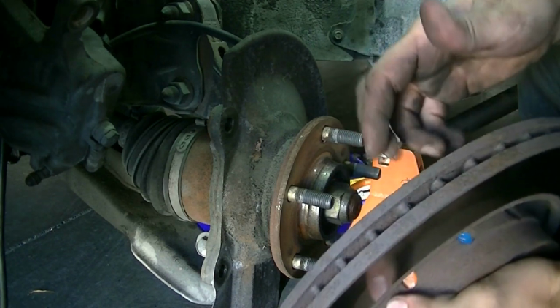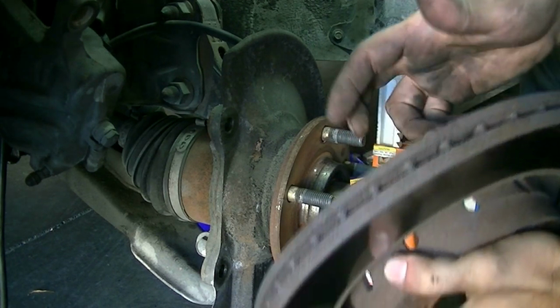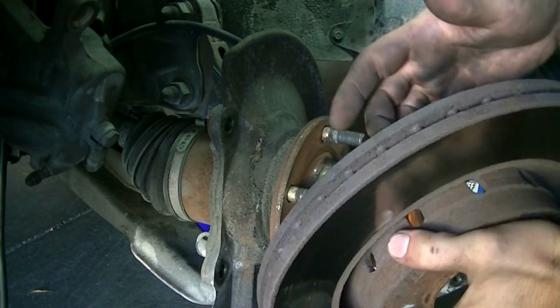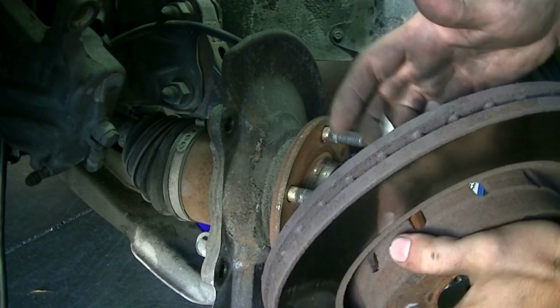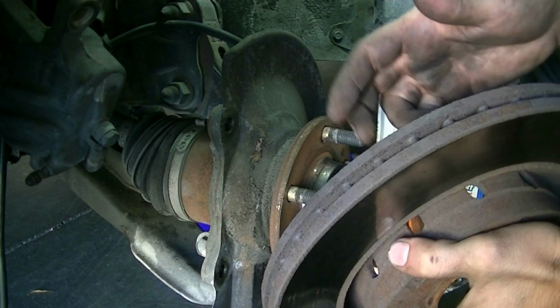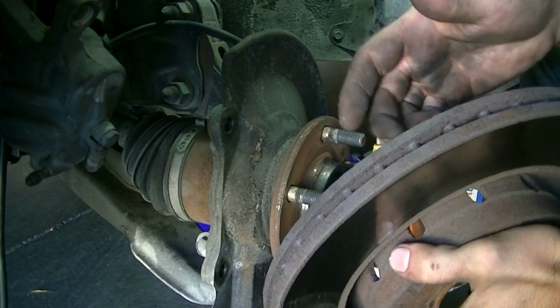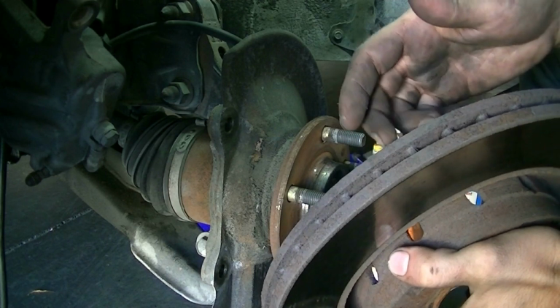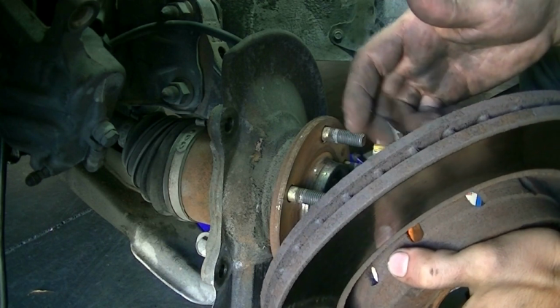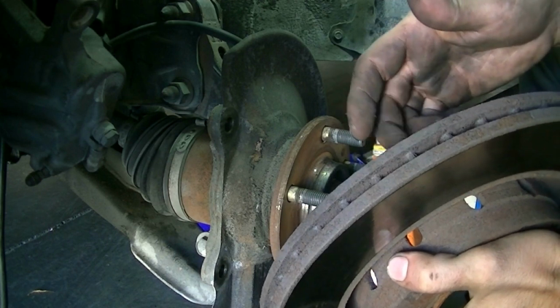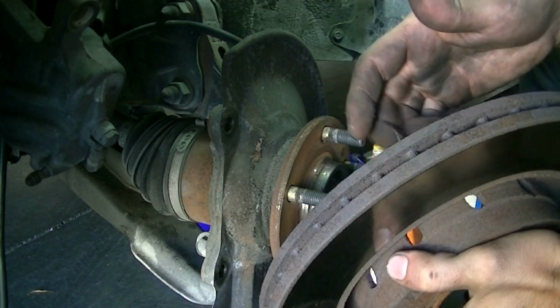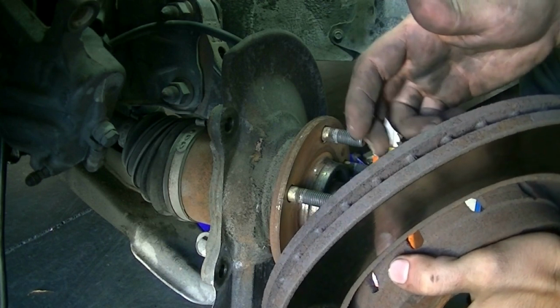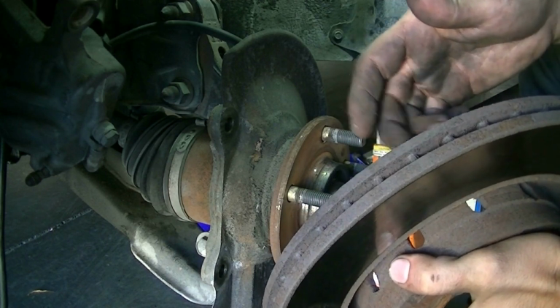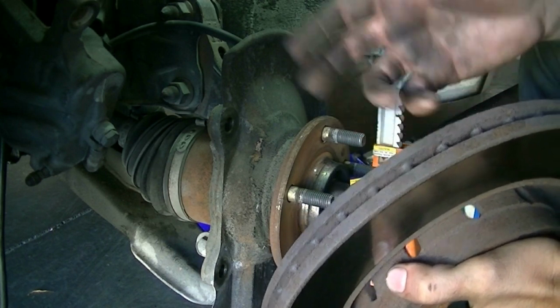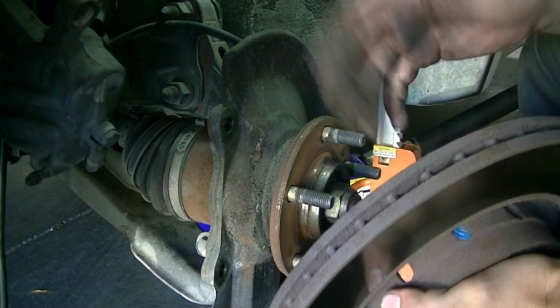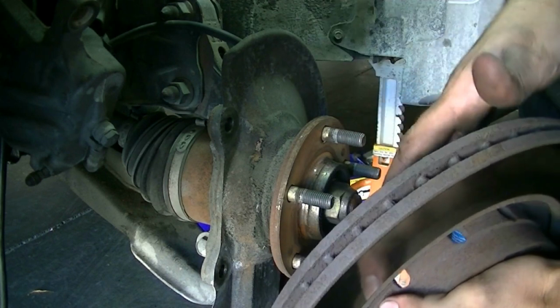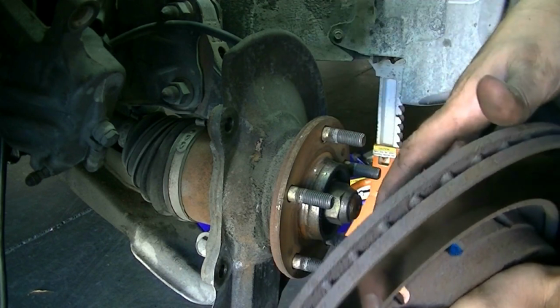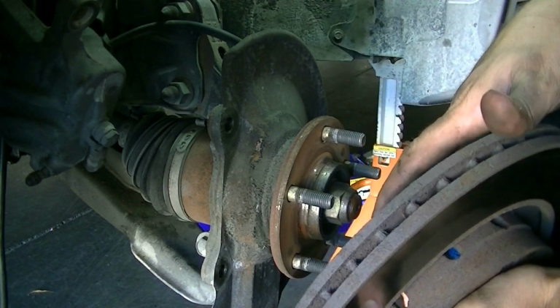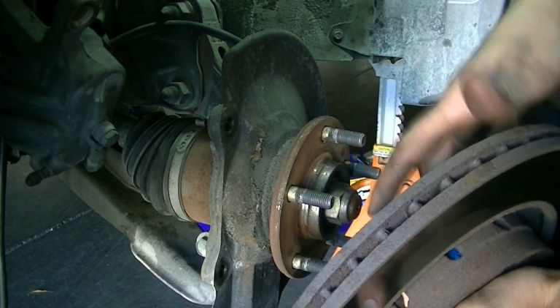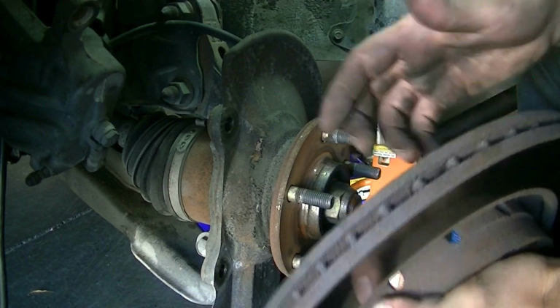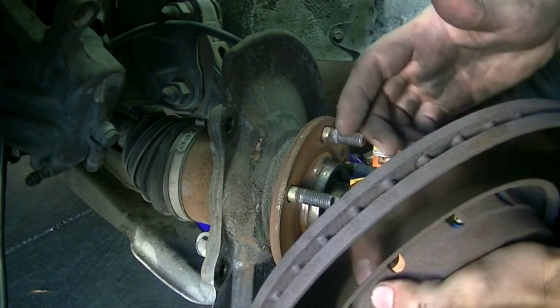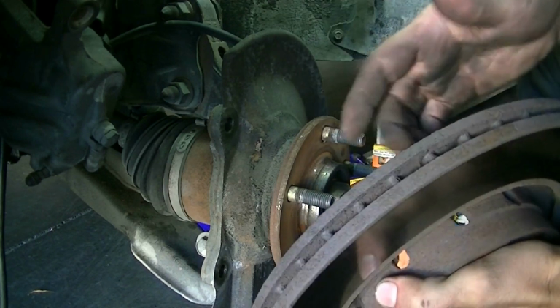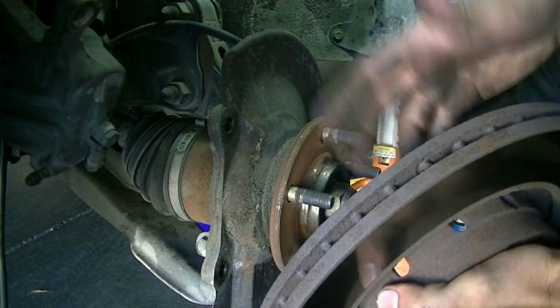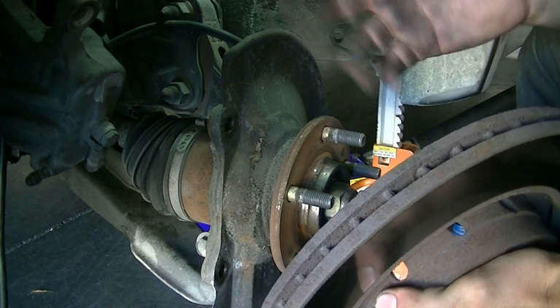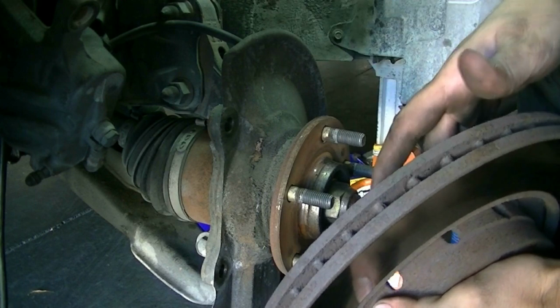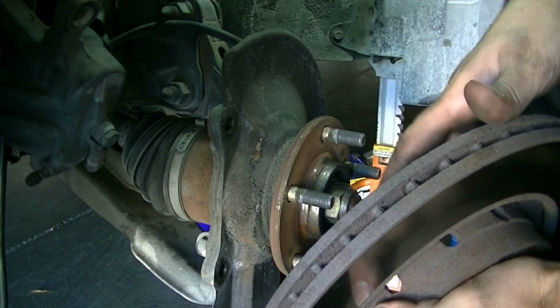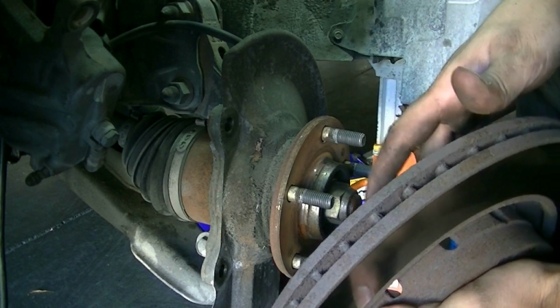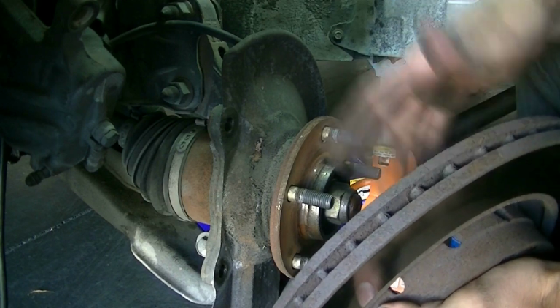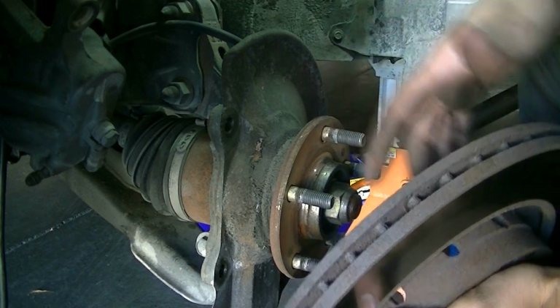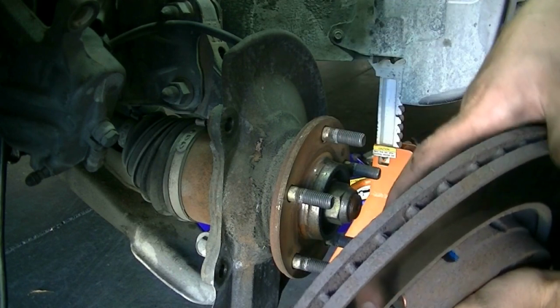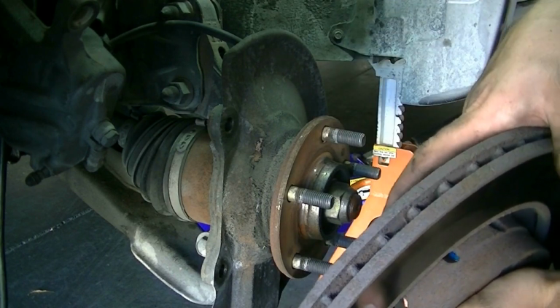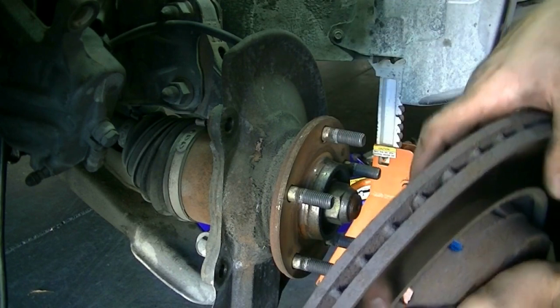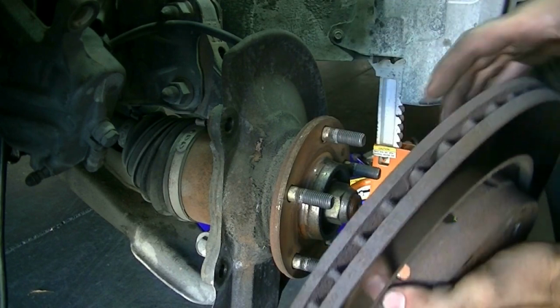On the other hand, replacing rotors sometimes — depending on your car — only costs $25 or $30 brand new, so you want to take that into consideration.